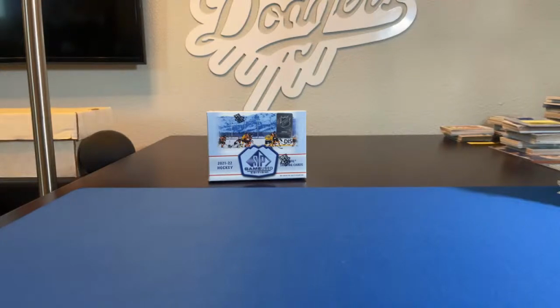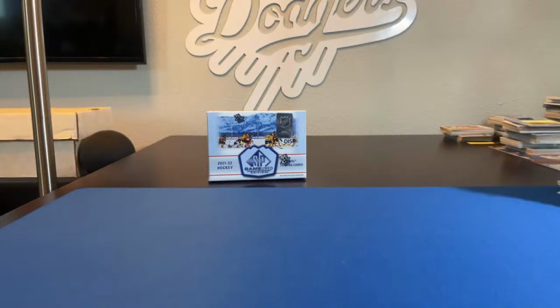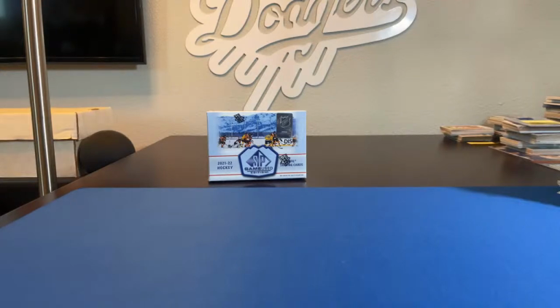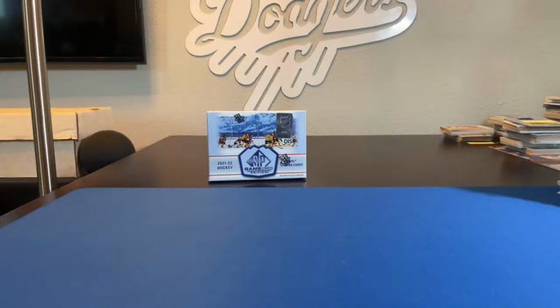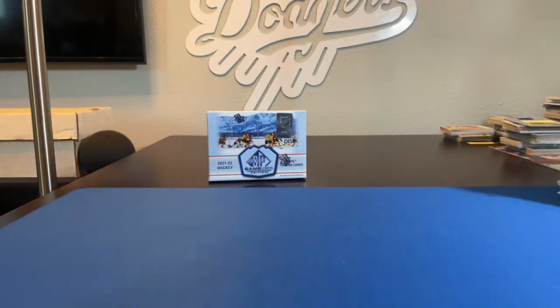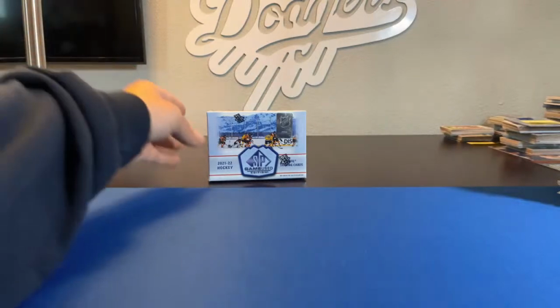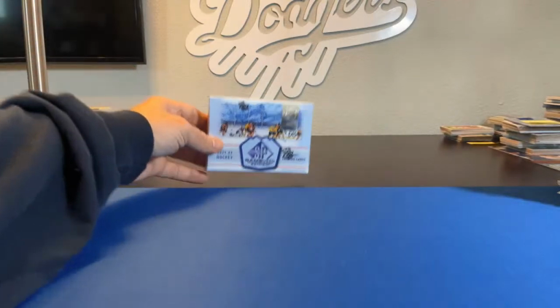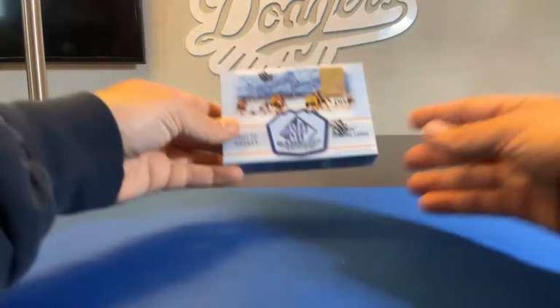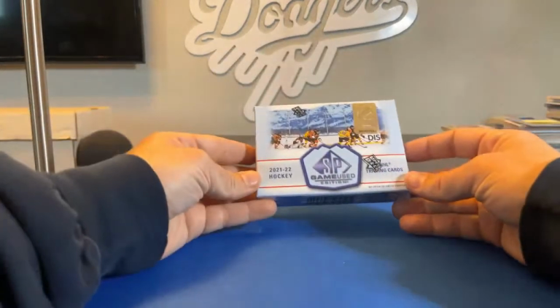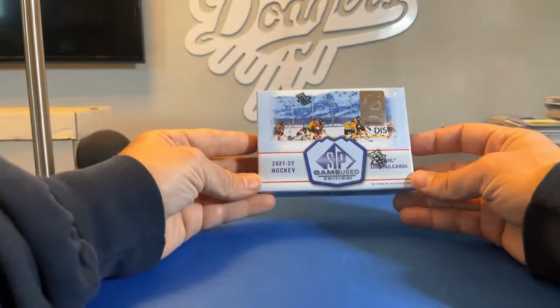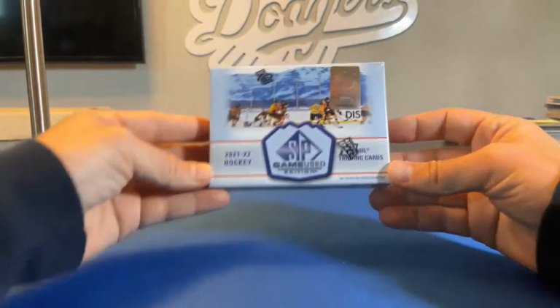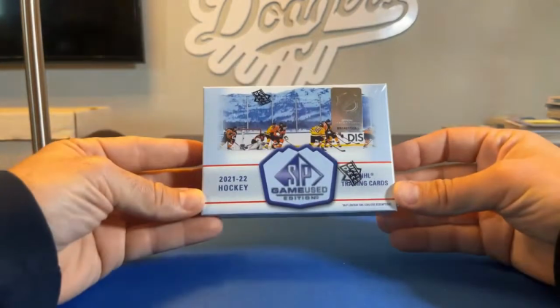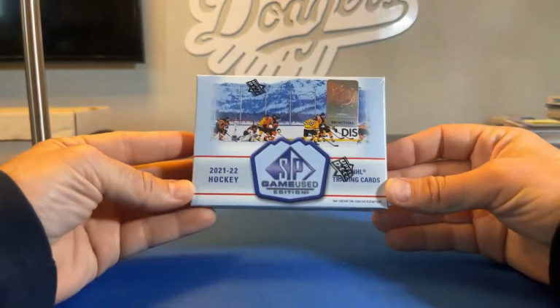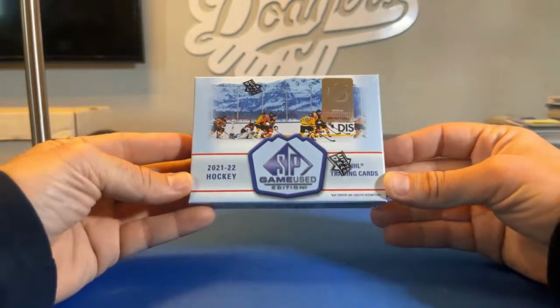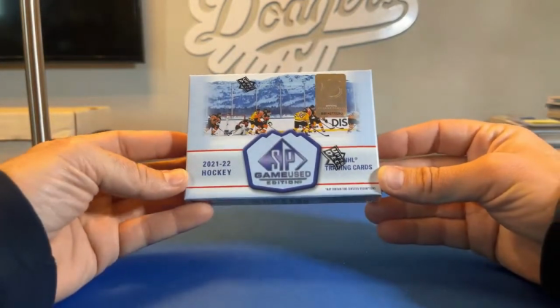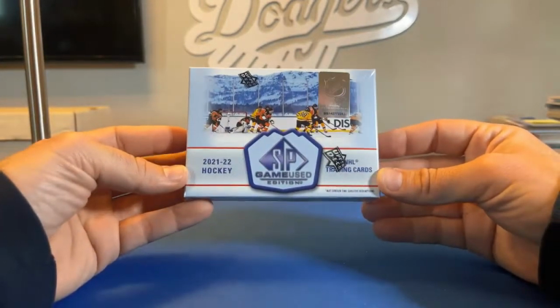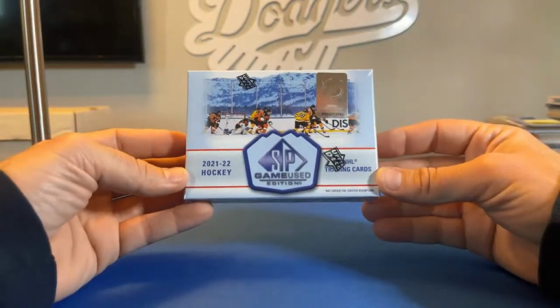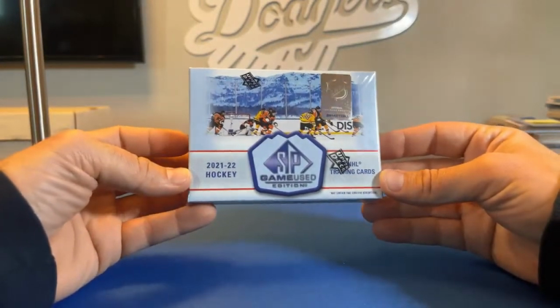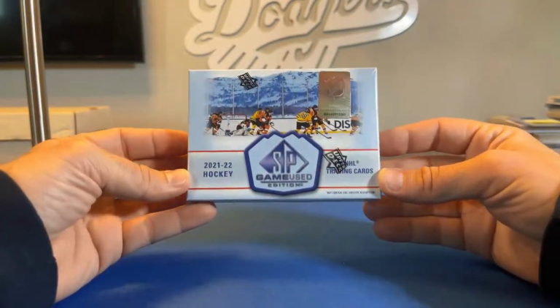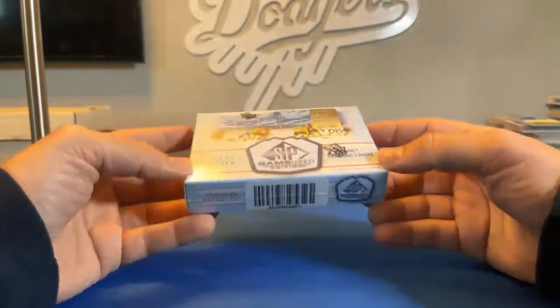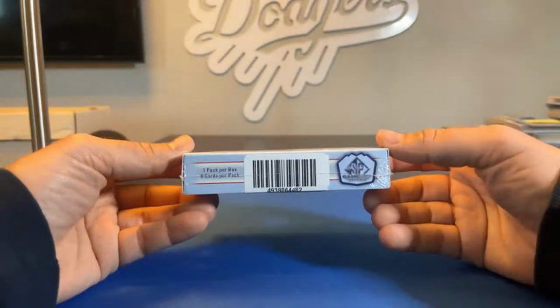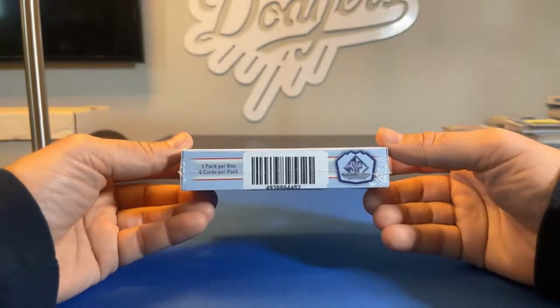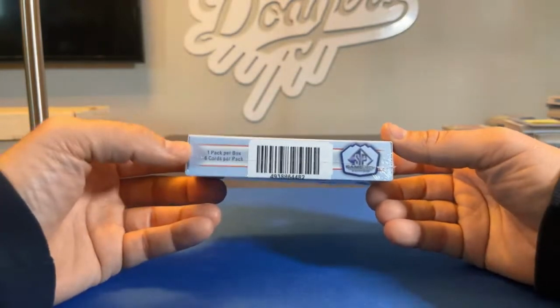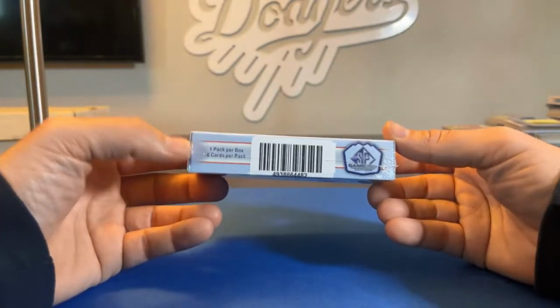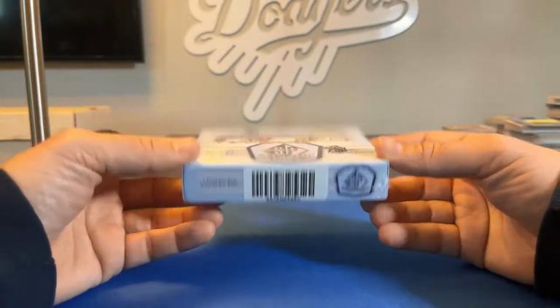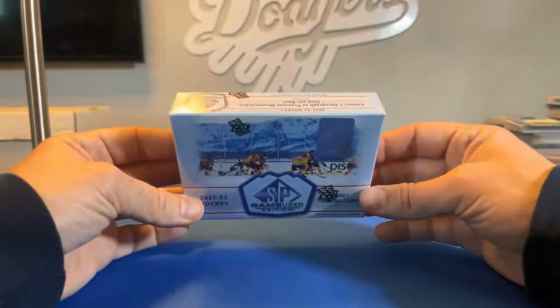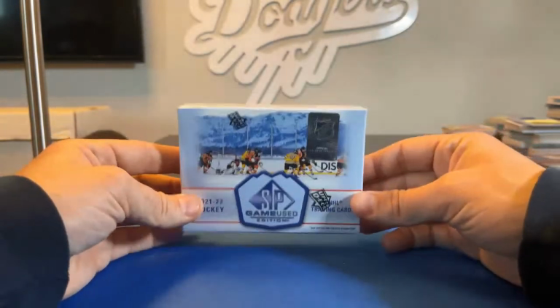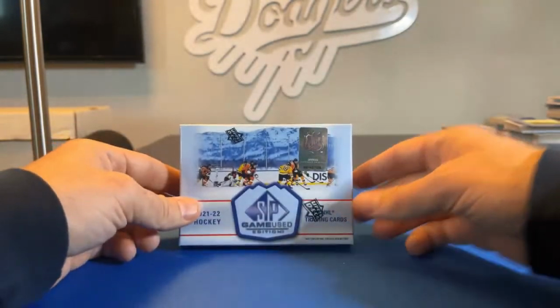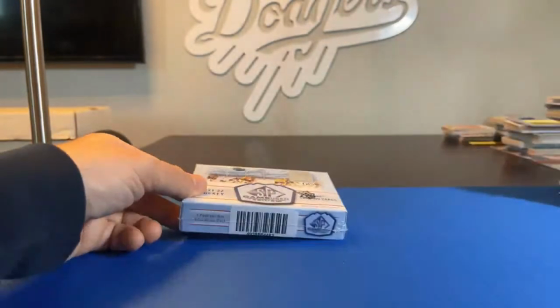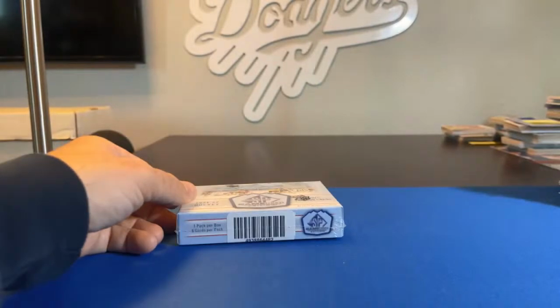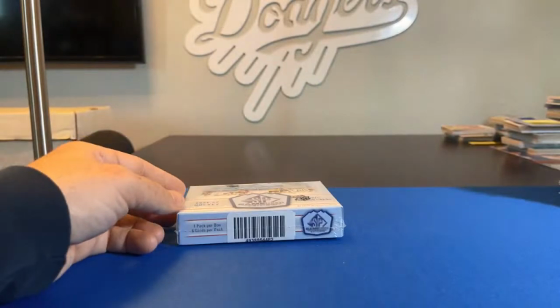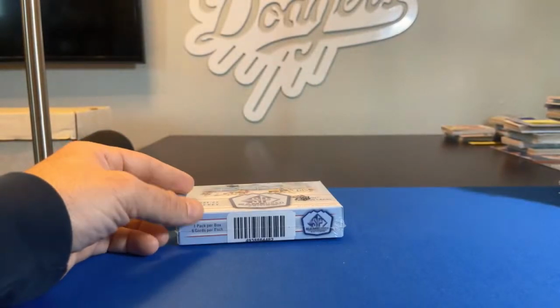Hey Andy, how's it going, man? Alright guys, here we go — let's do our 2021-2022 Upper Deck SP Game Used Edition. Going to be short and sweet: one pack per box, six cards per pack. Let's see what we get.